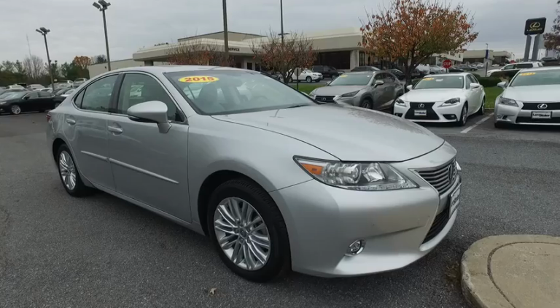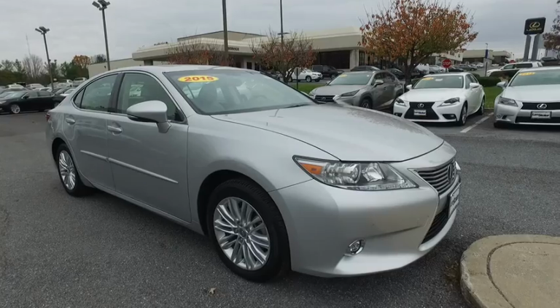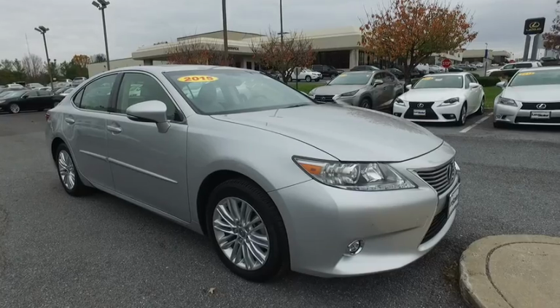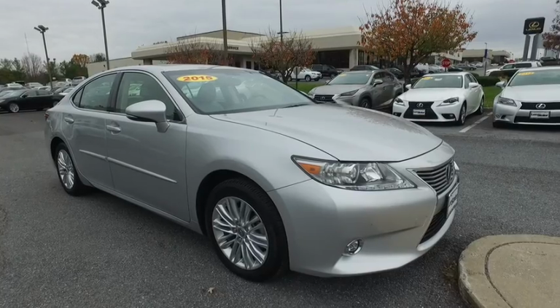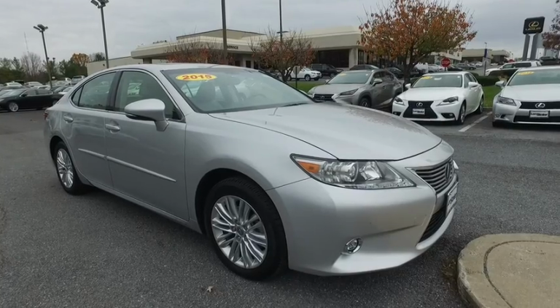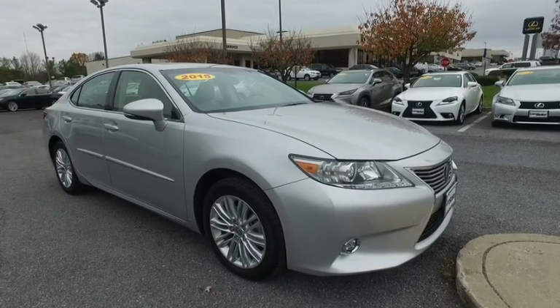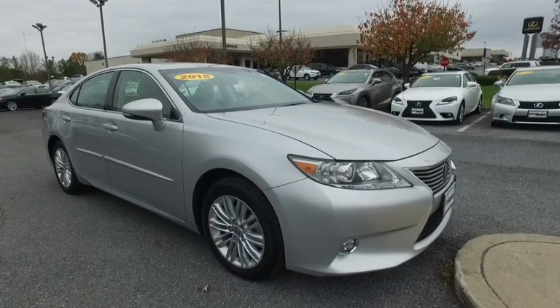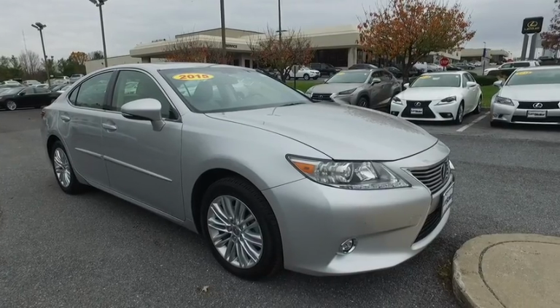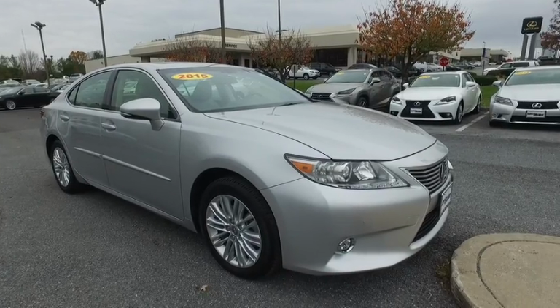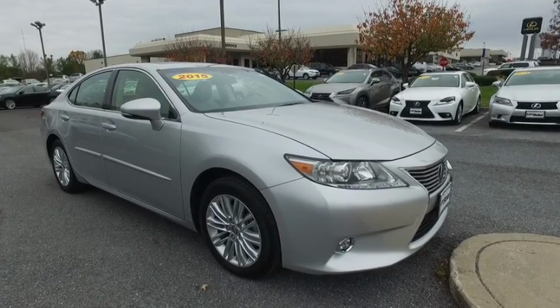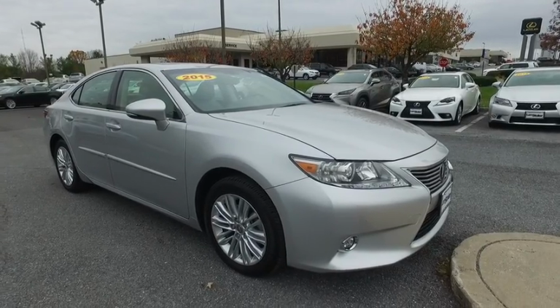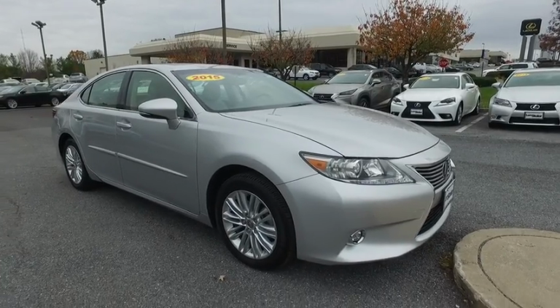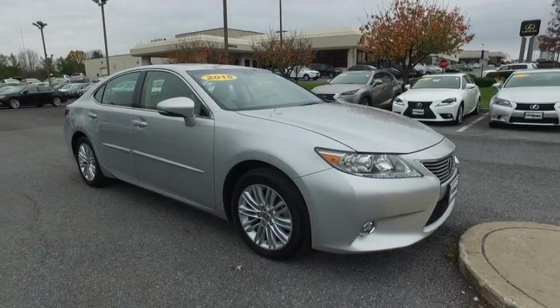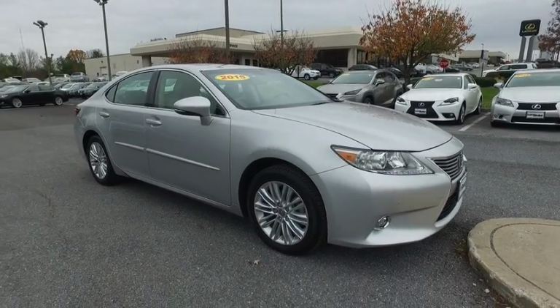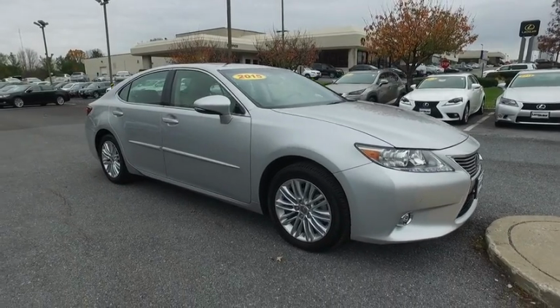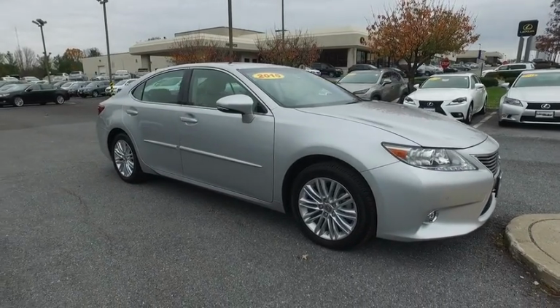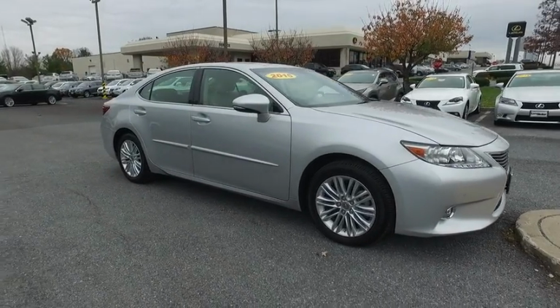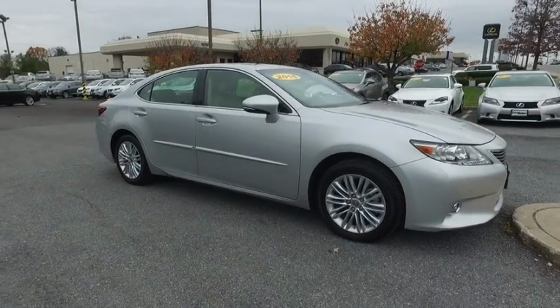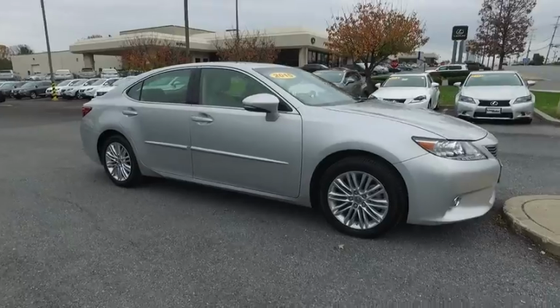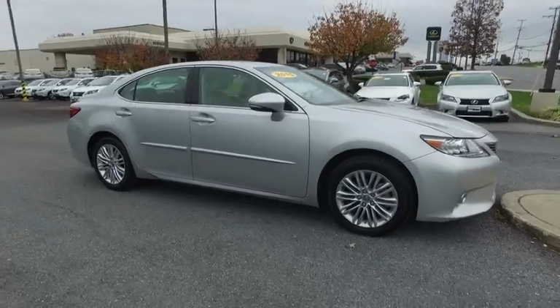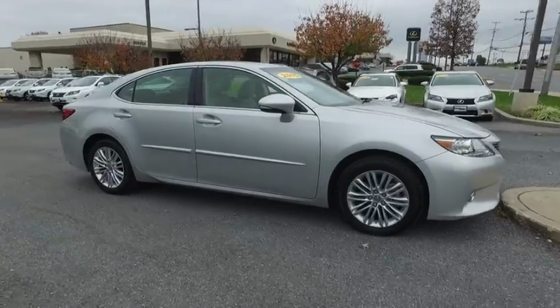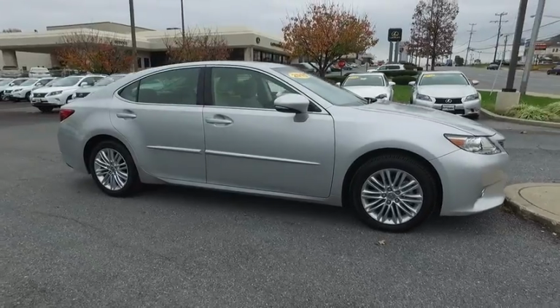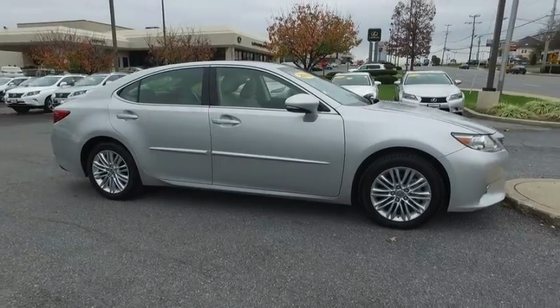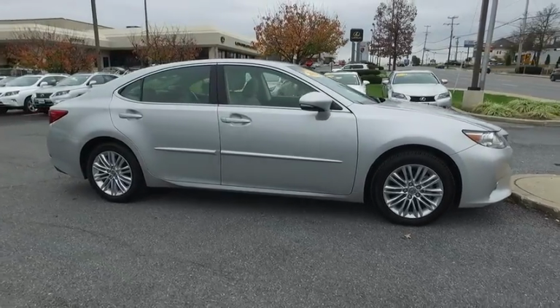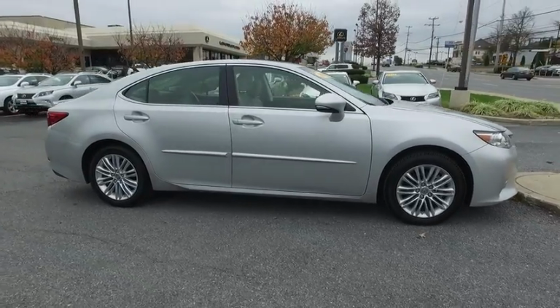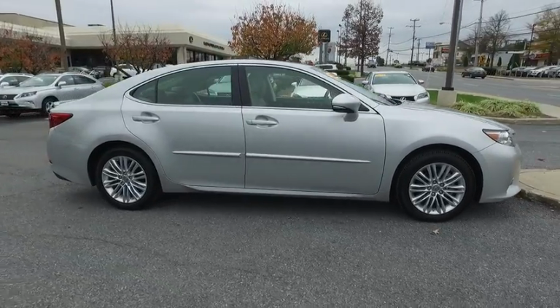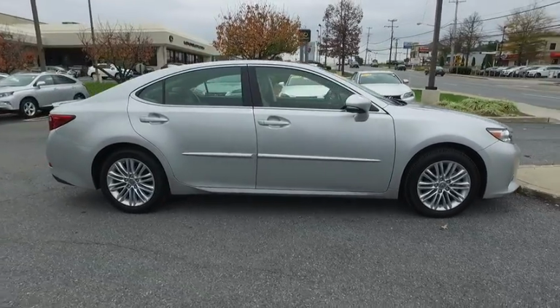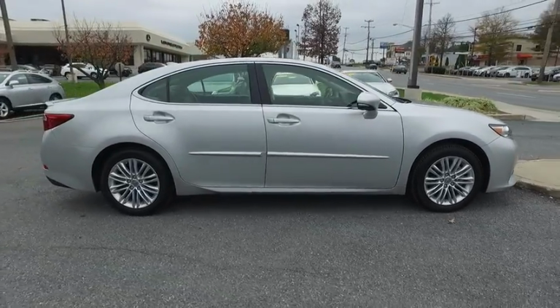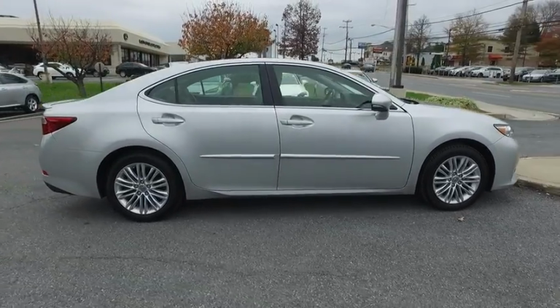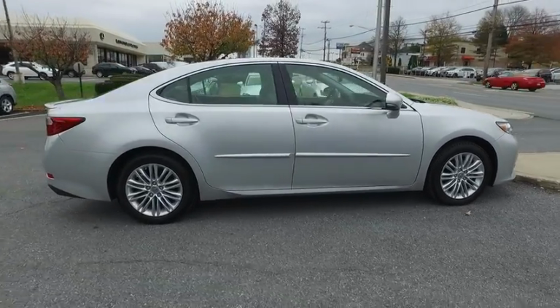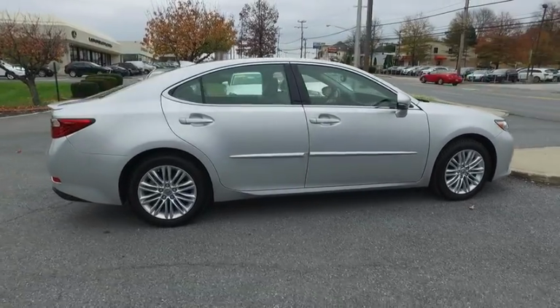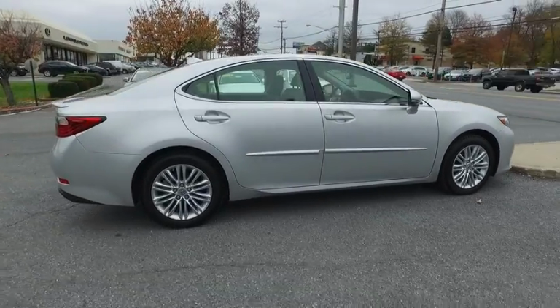2015 ES350. The Lexus ES350 is a sophisticated combination of distinctive styling, luxury and smooth performance.